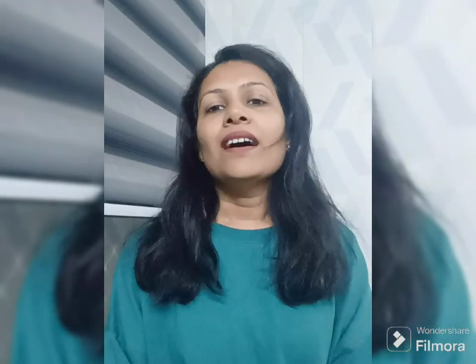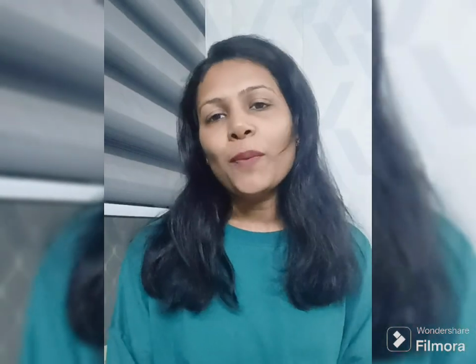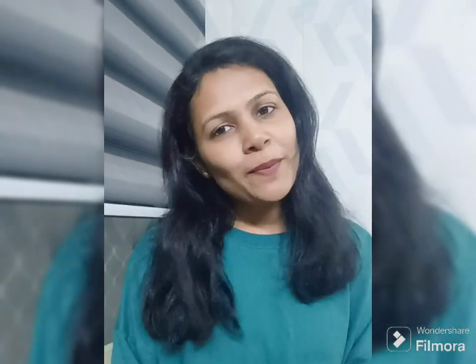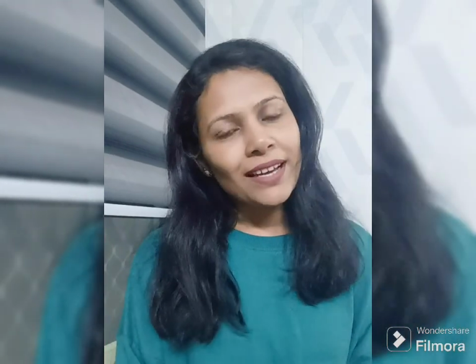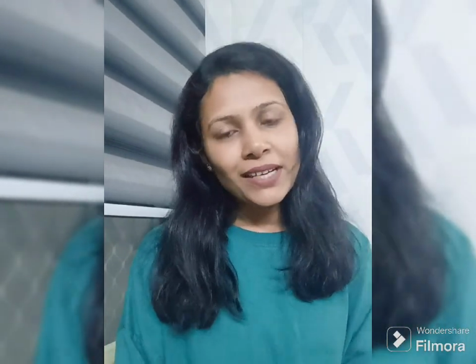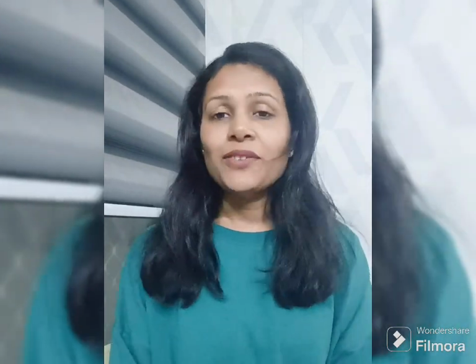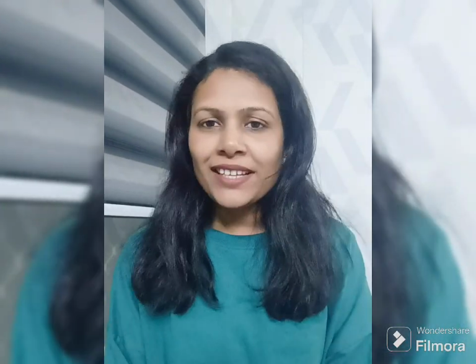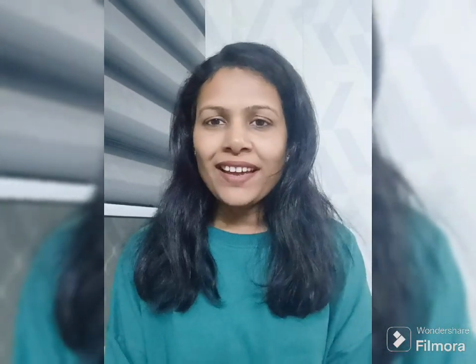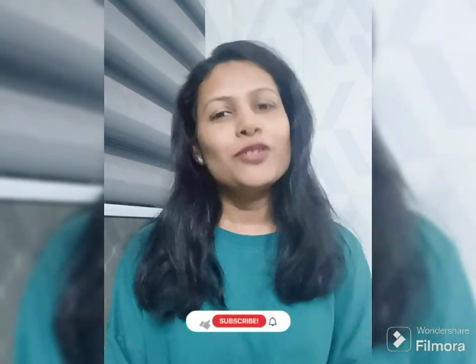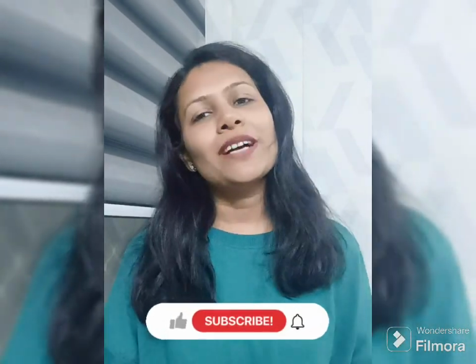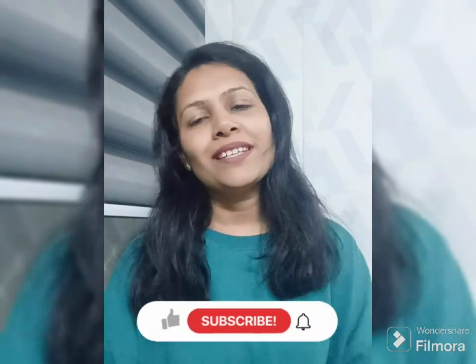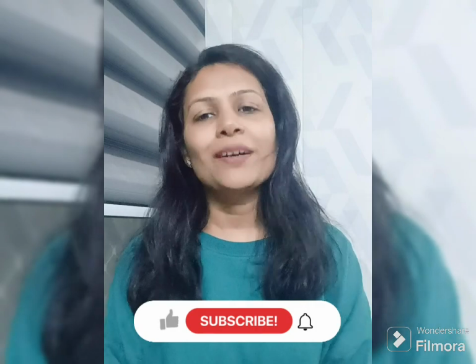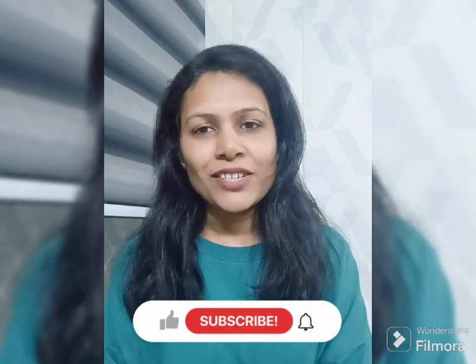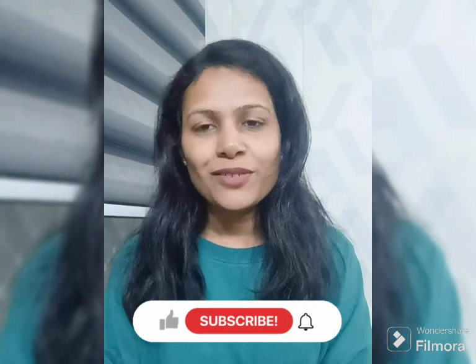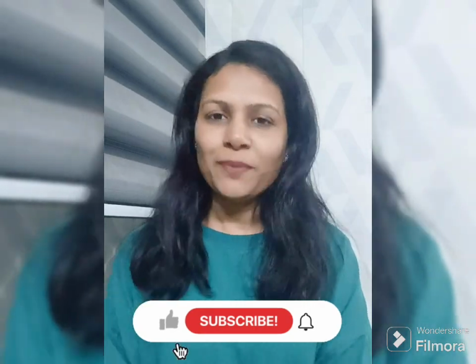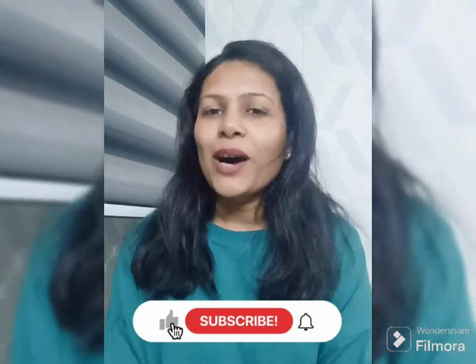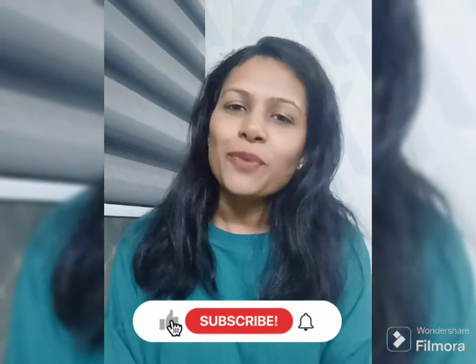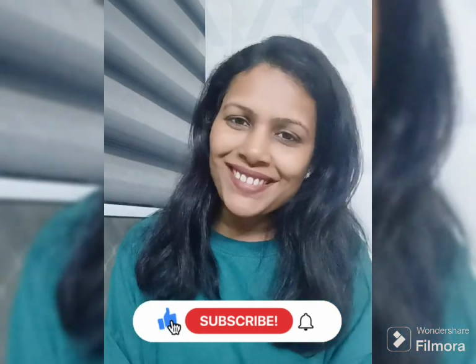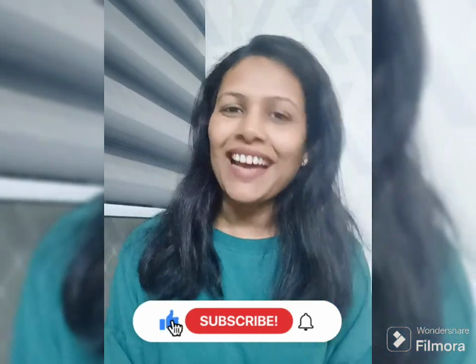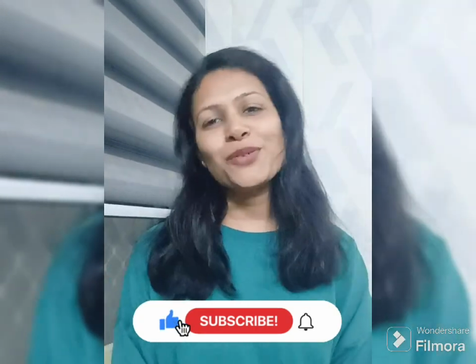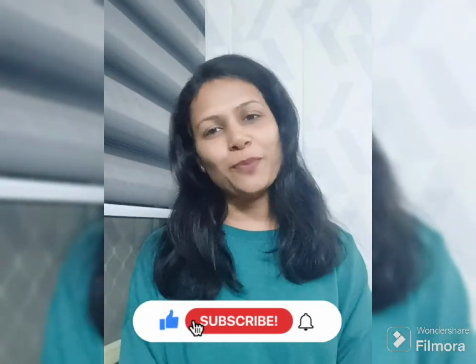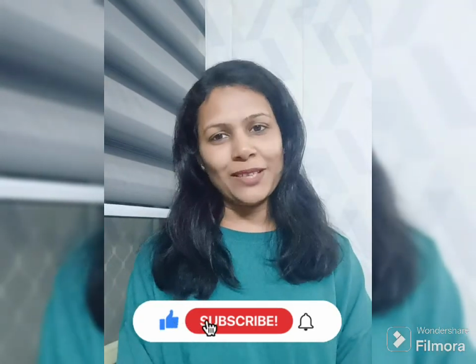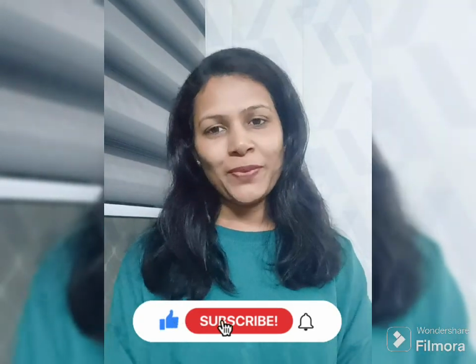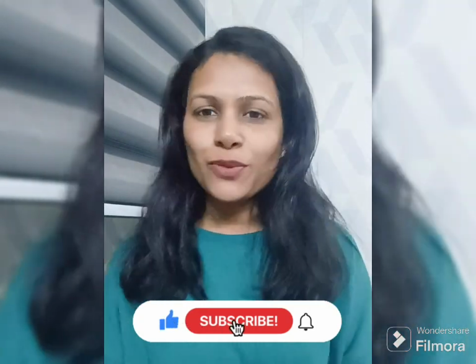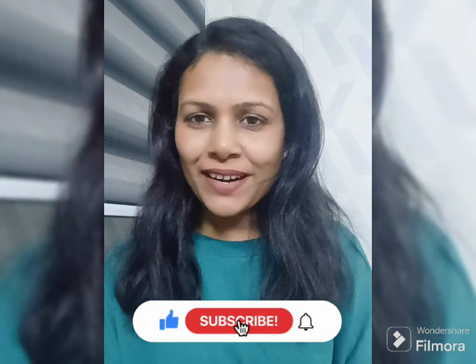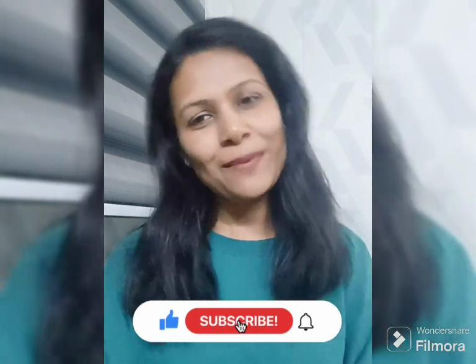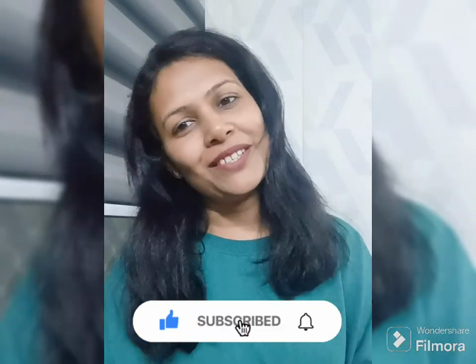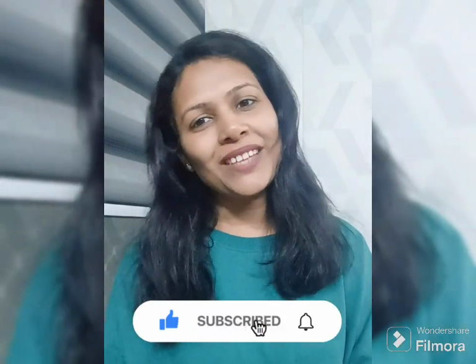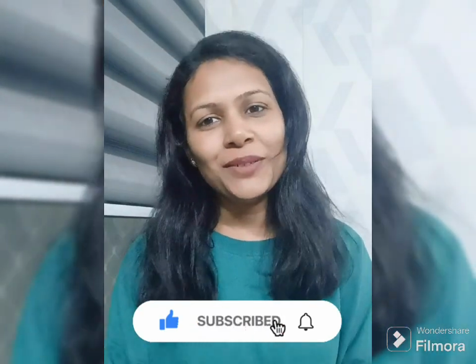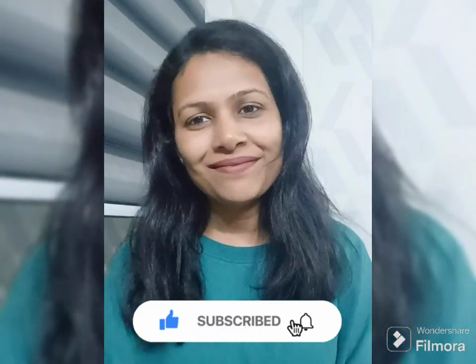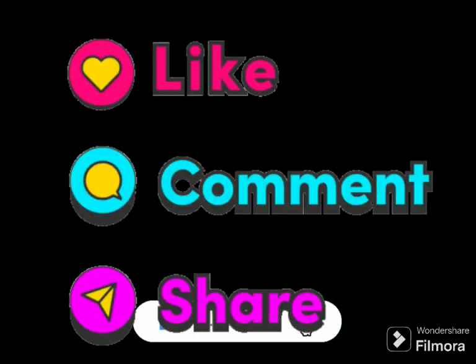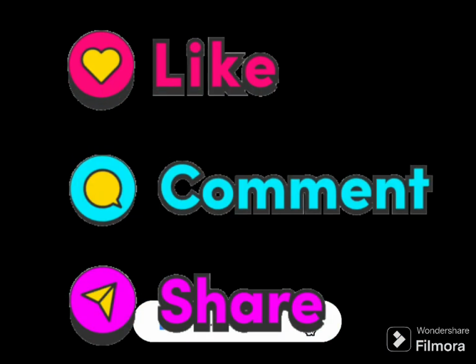I hope you like it! Try it and do leave a comment to let me know how it turned out. Thank you so much for being with me. Do subscribe and like this video. Thank you, bye!